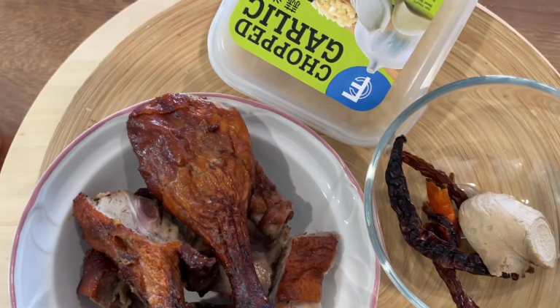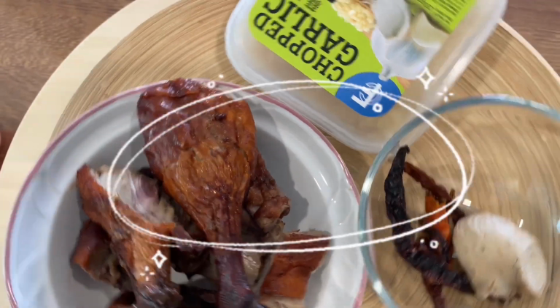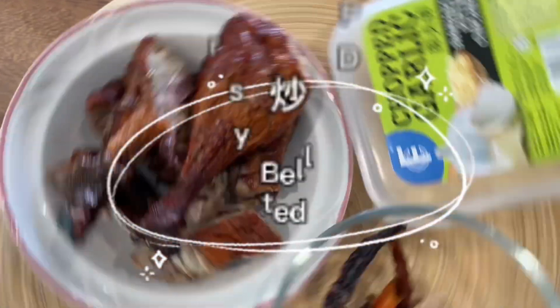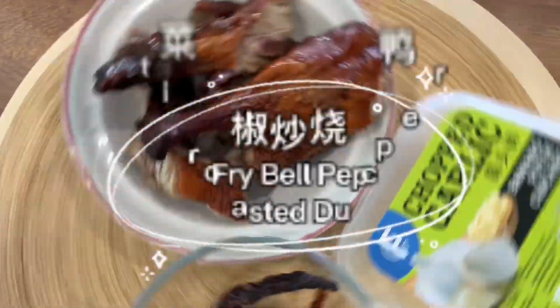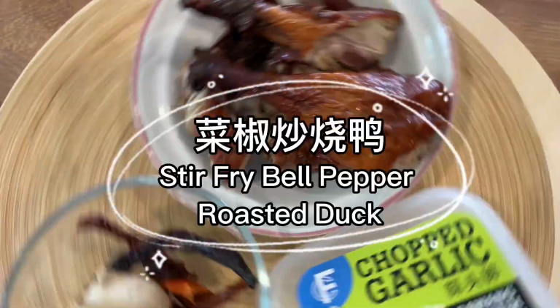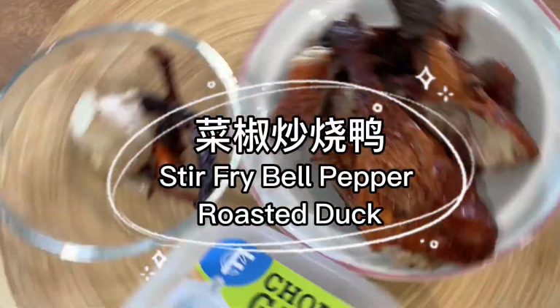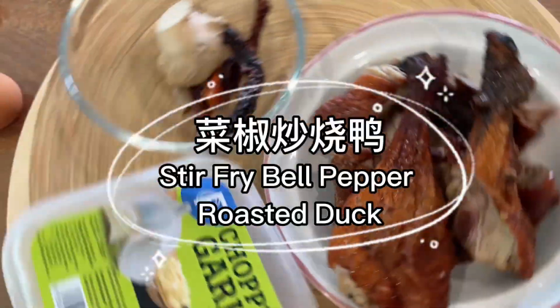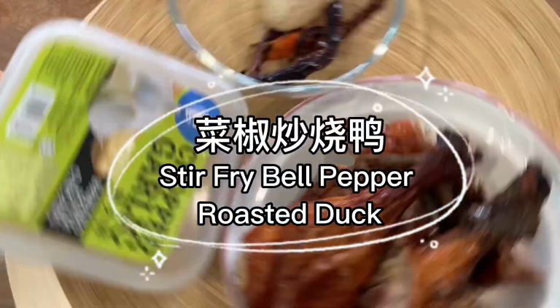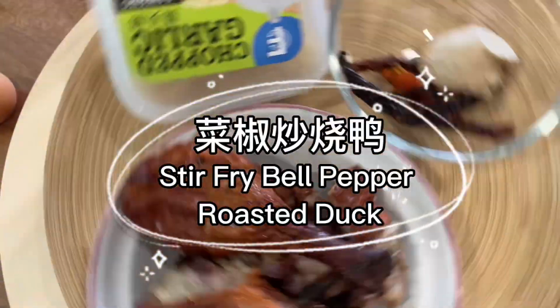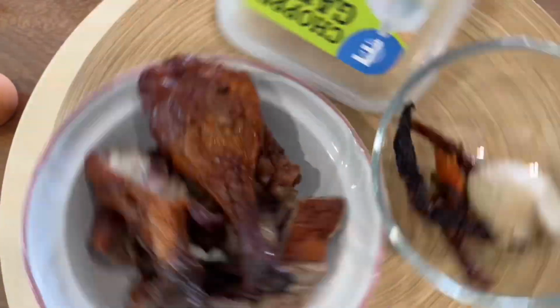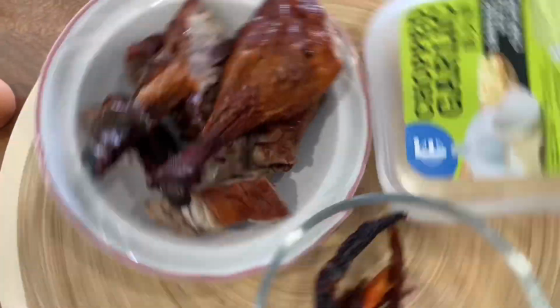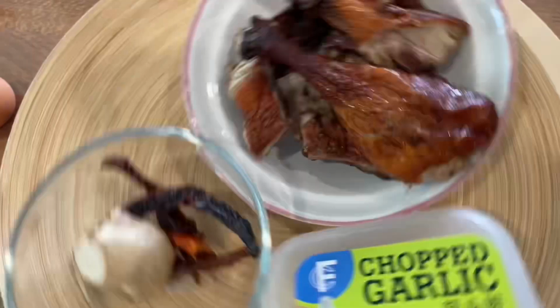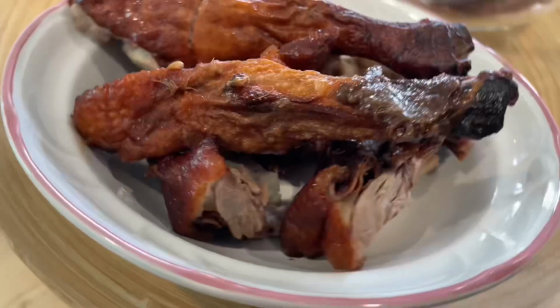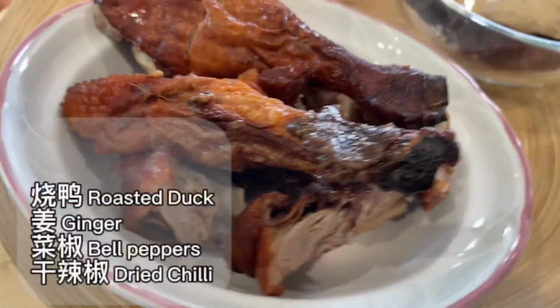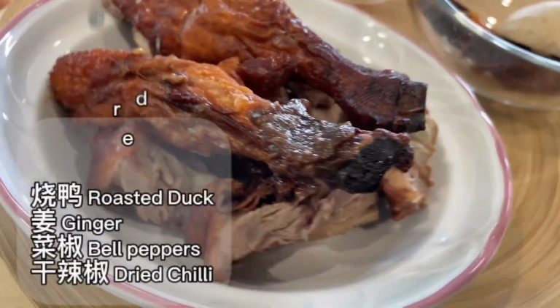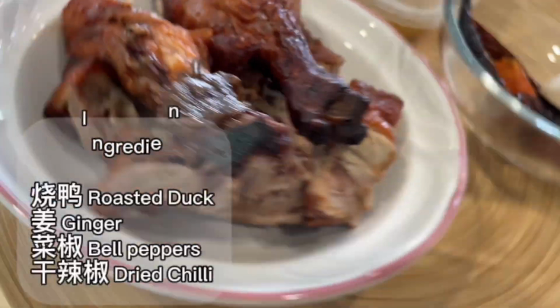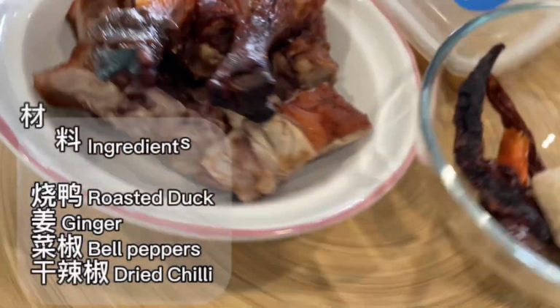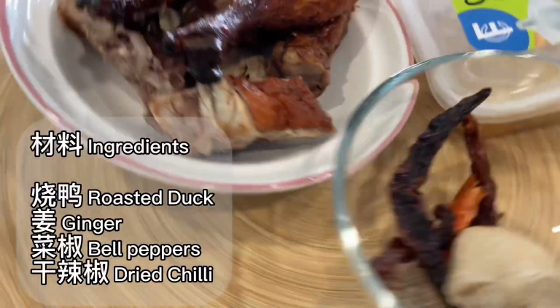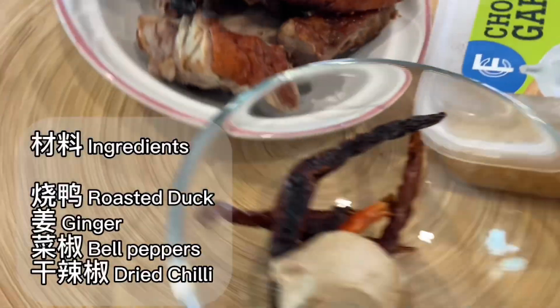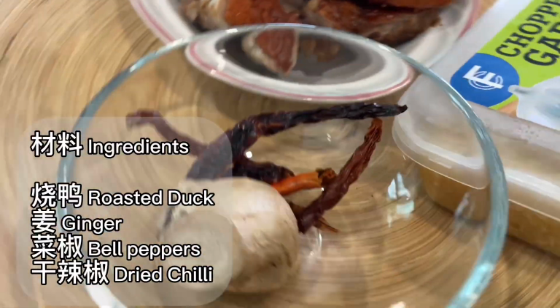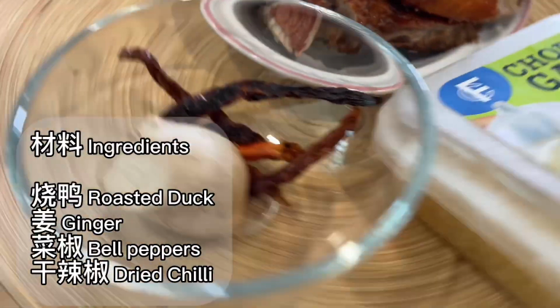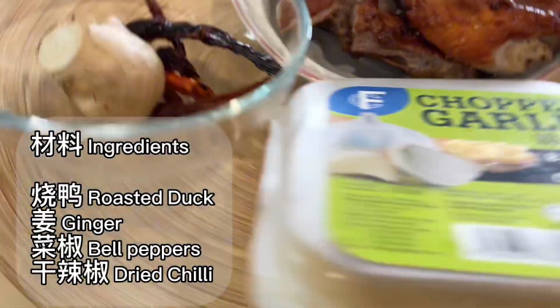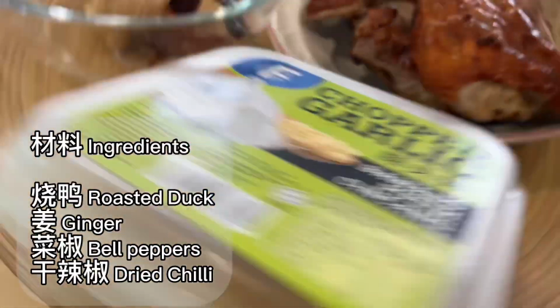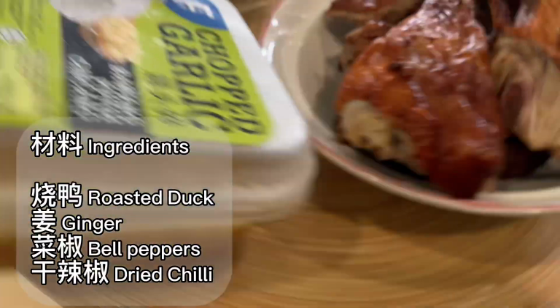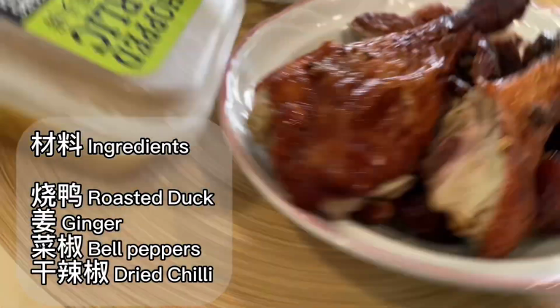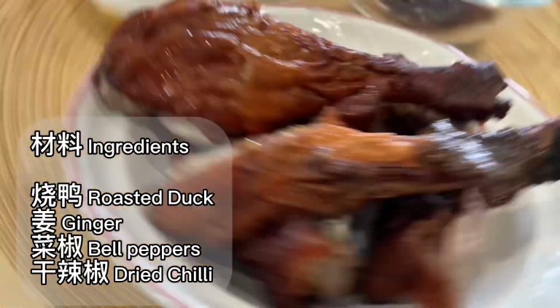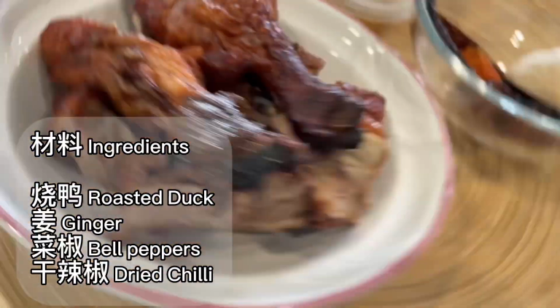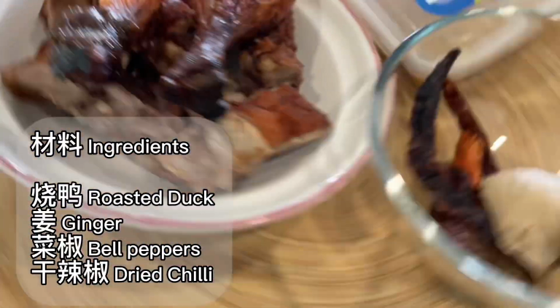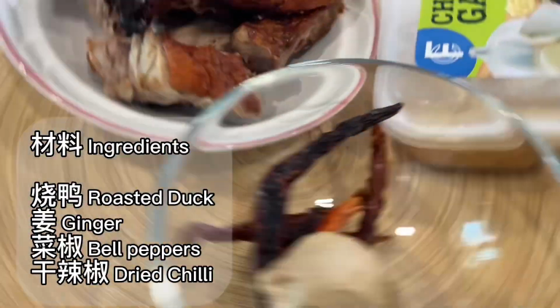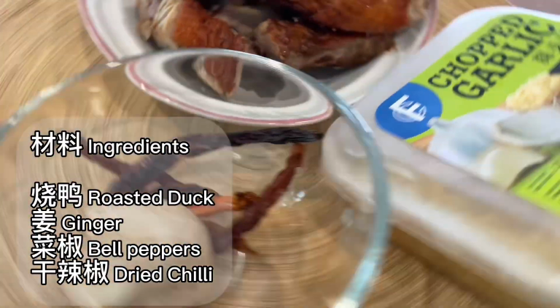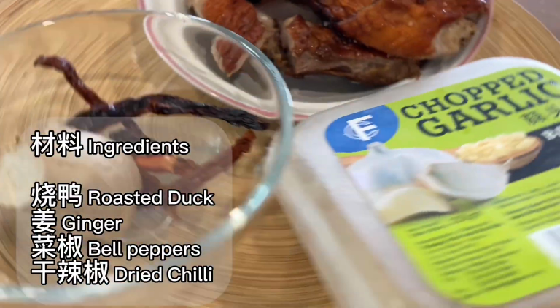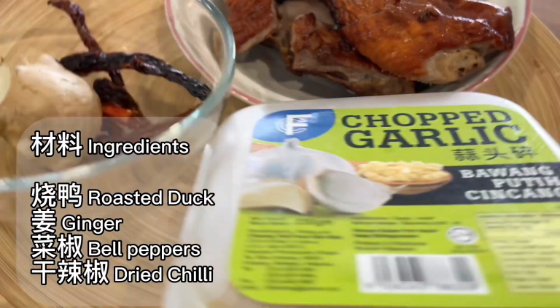Stir-fried bell pepper roasted duck. Ingredients: roasted duck, ginger, bell peppers, dried chili.